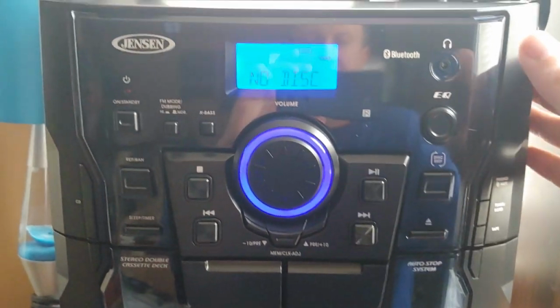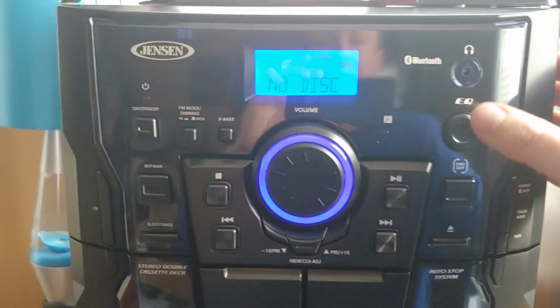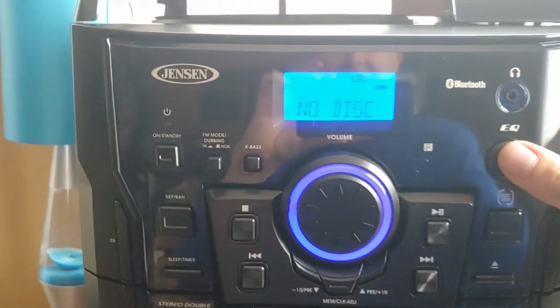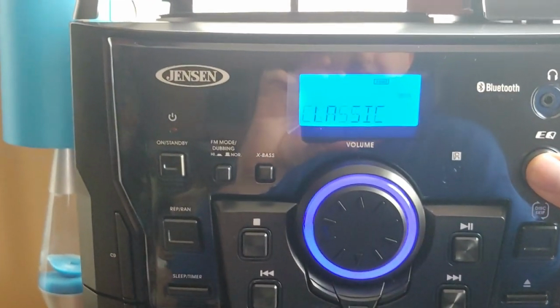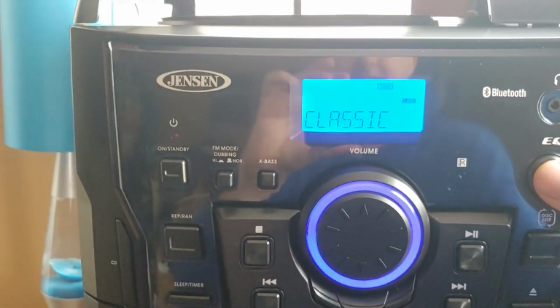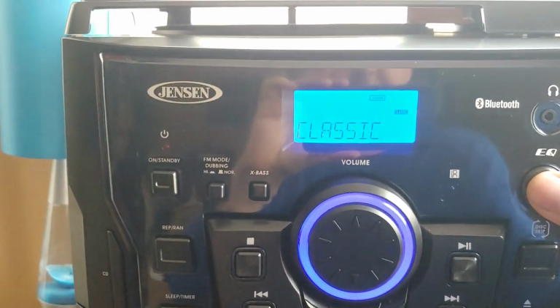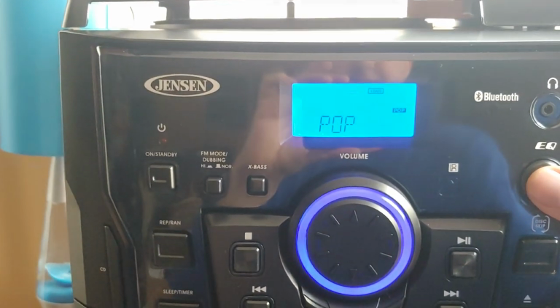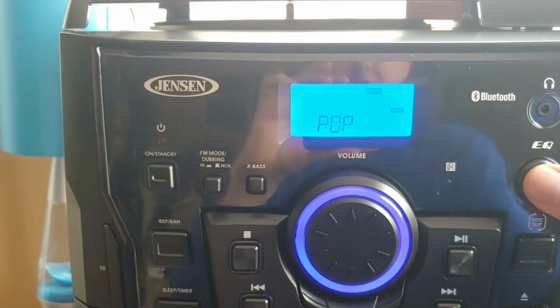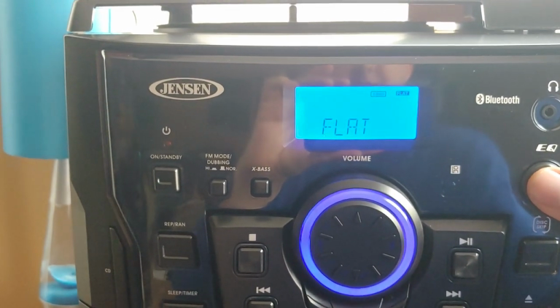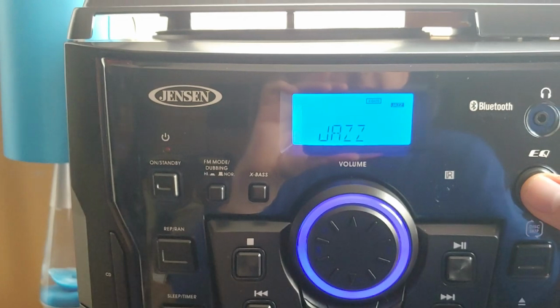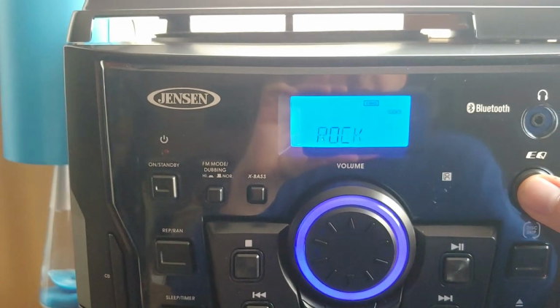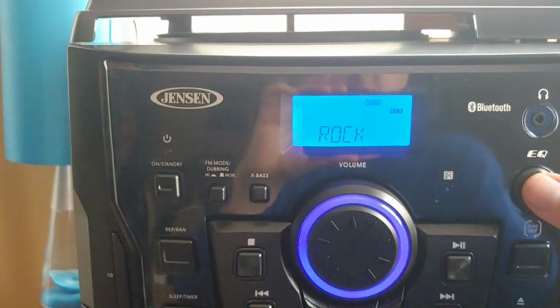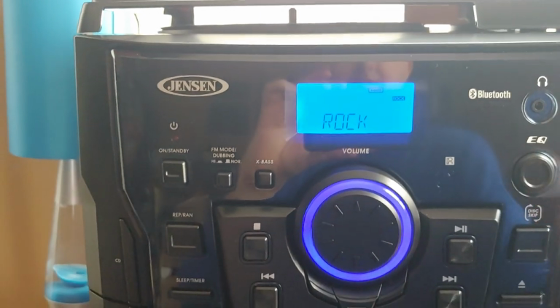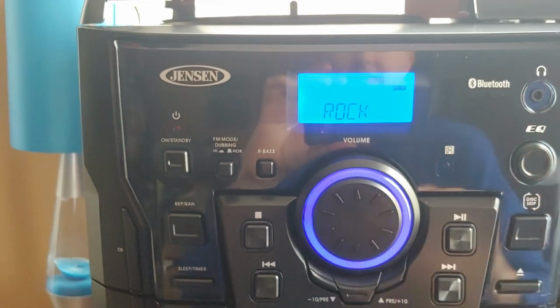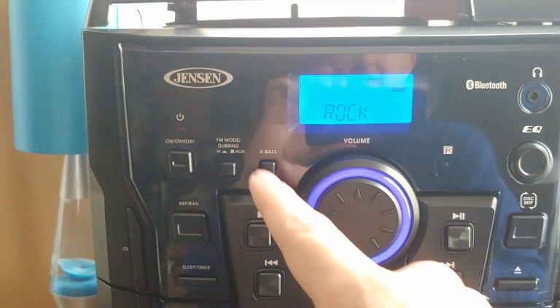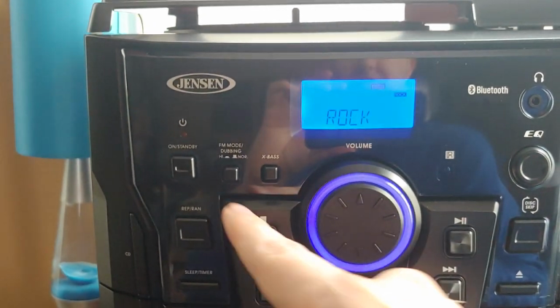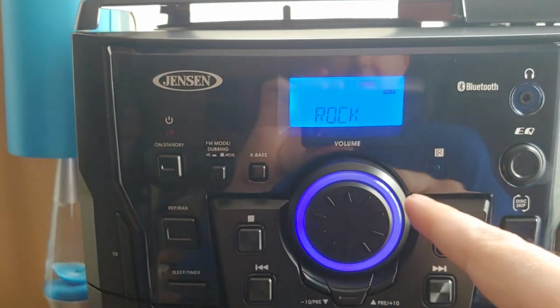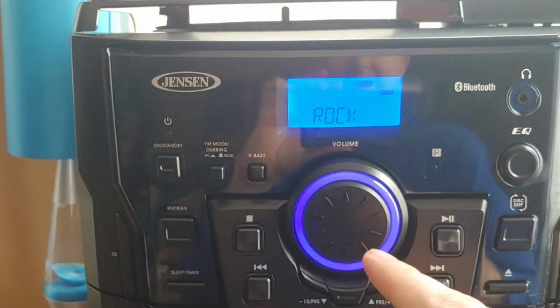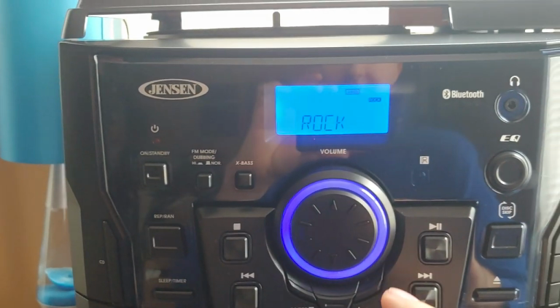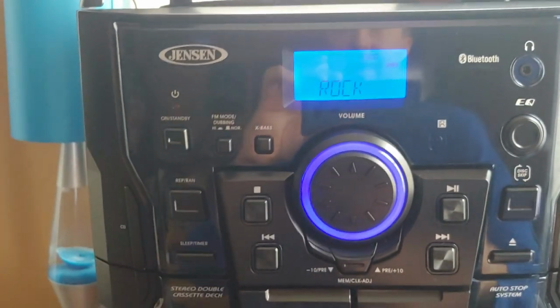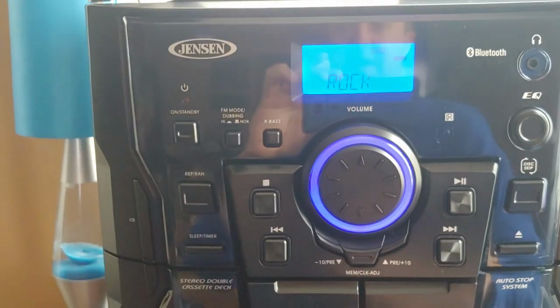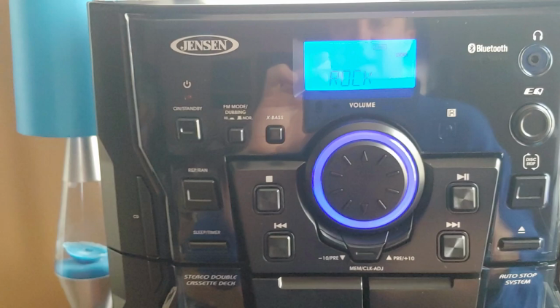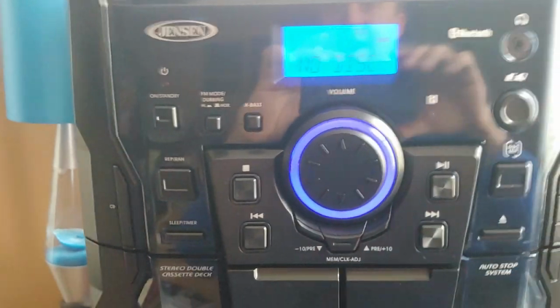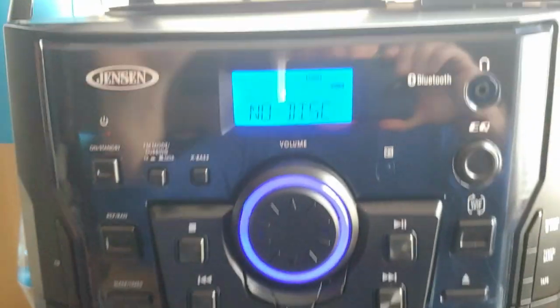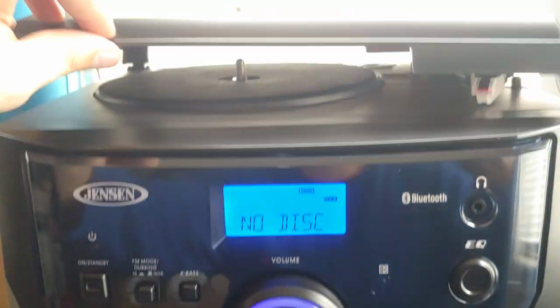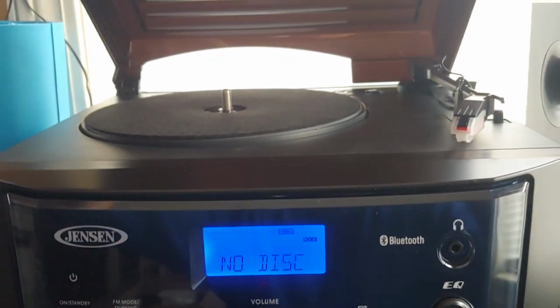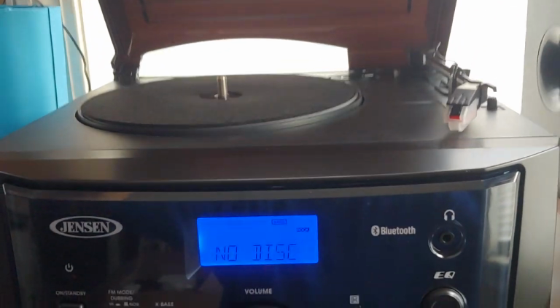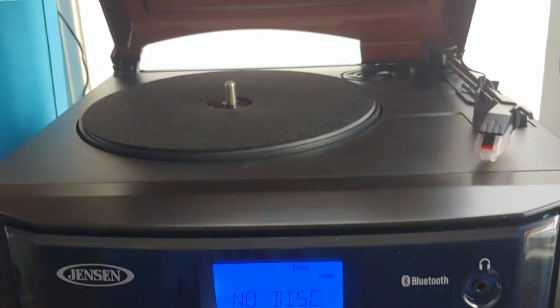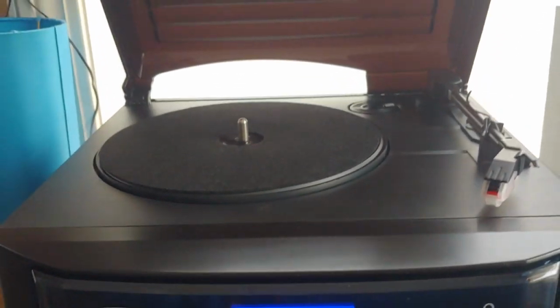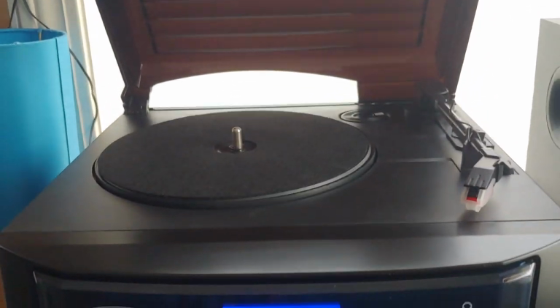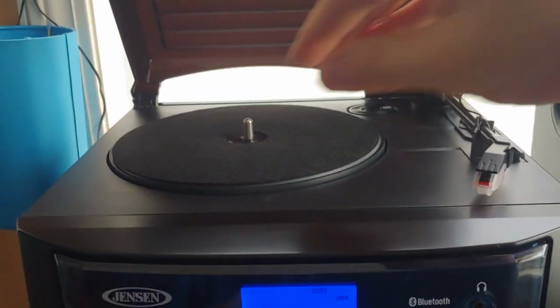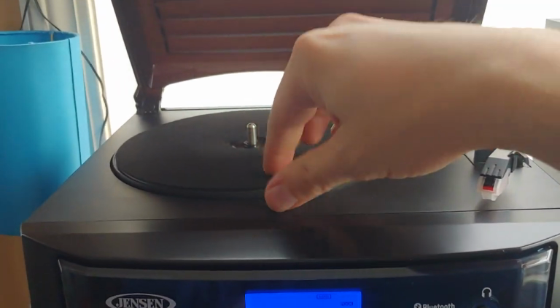The equalizer gives you classic, pop, flat, jazz, and rock, and your x-bass on and off — I always have that on, sounds the best. And then here's your phono player, or LP player — comes with a platter mat.